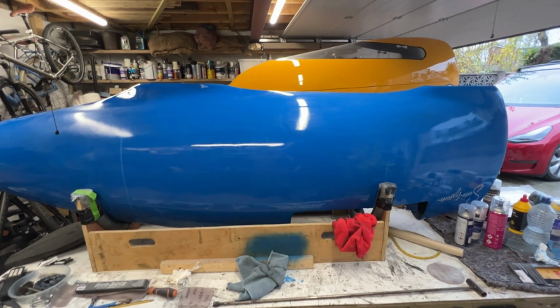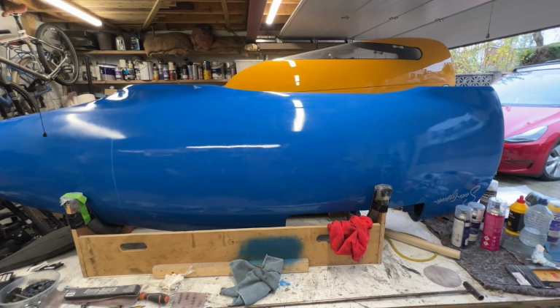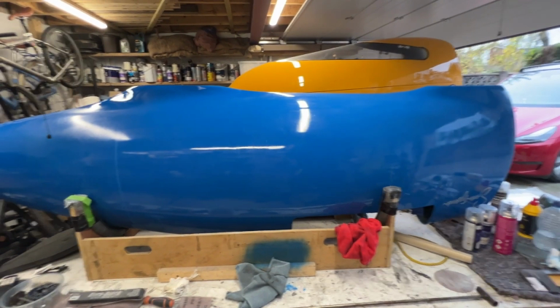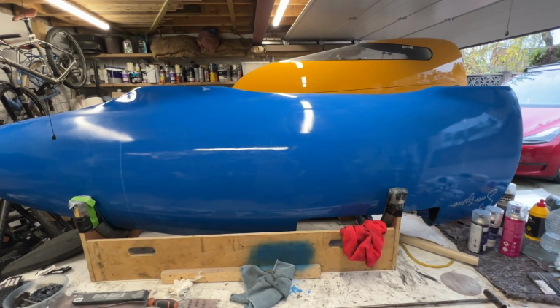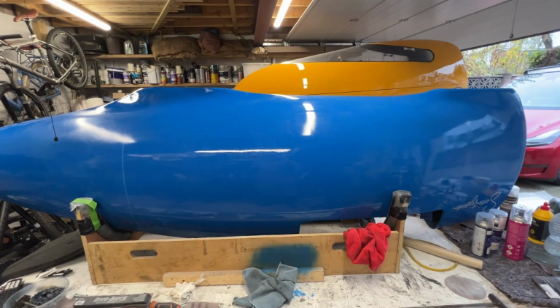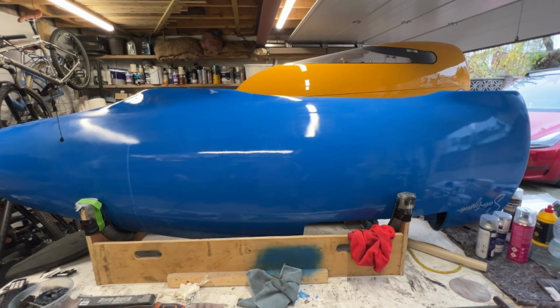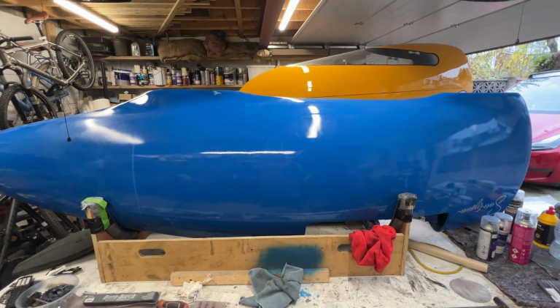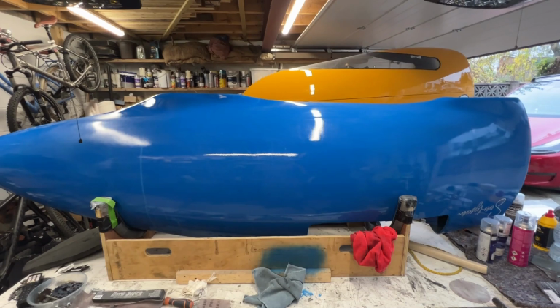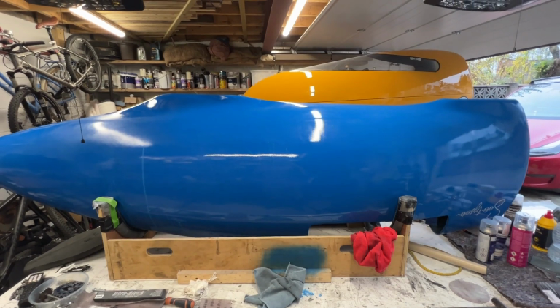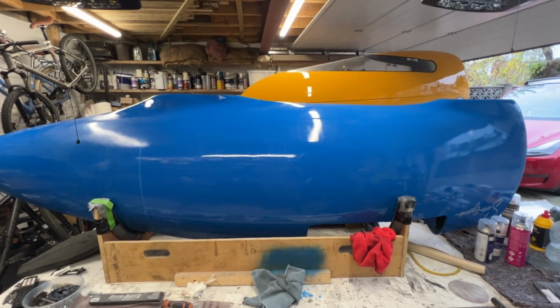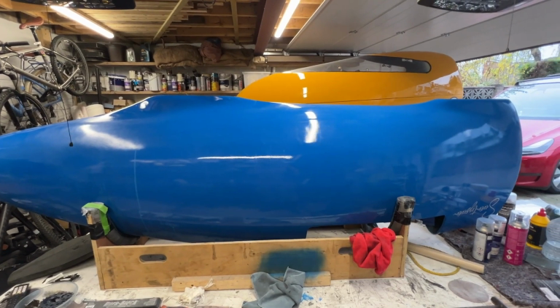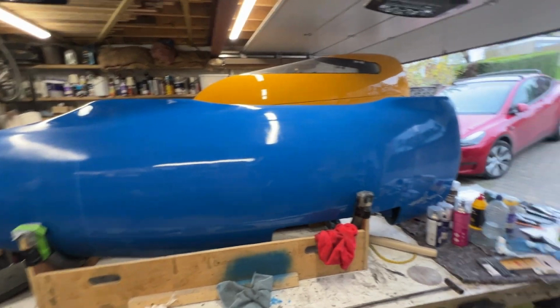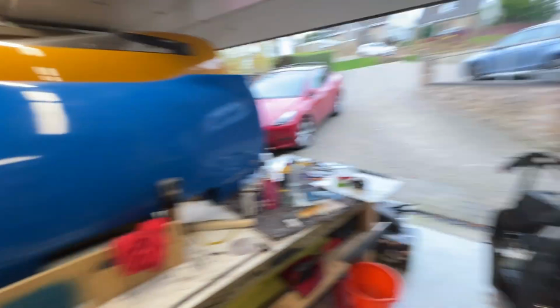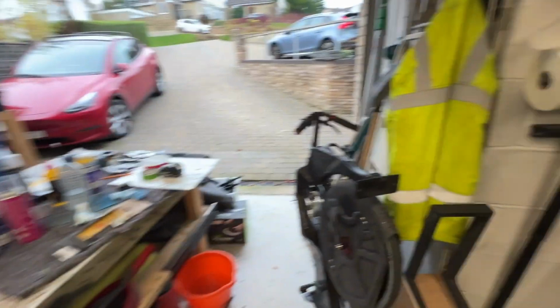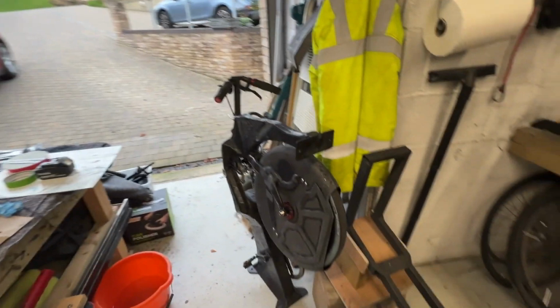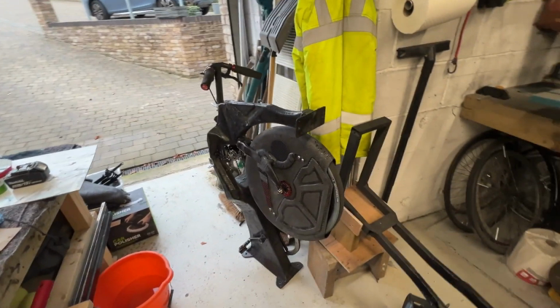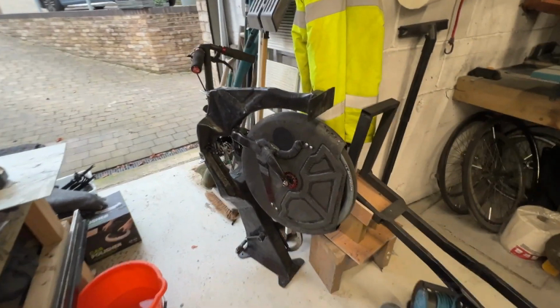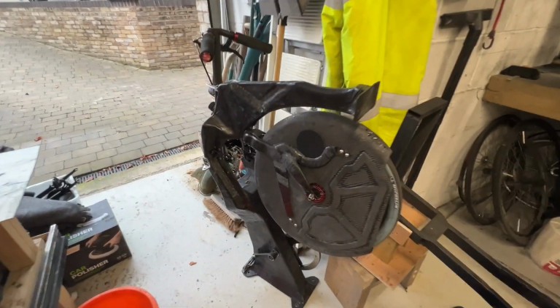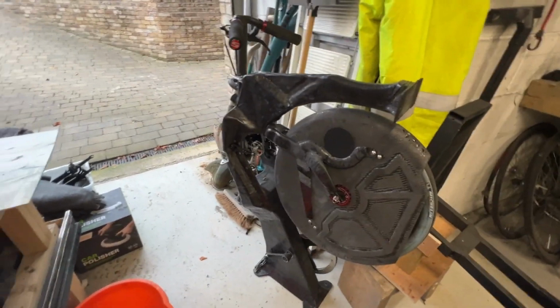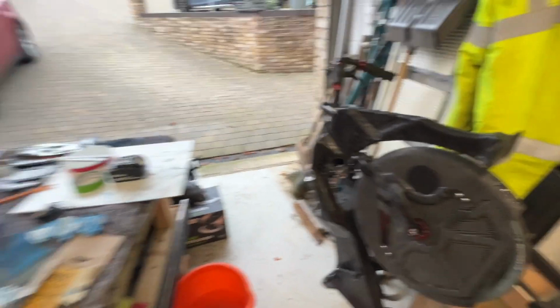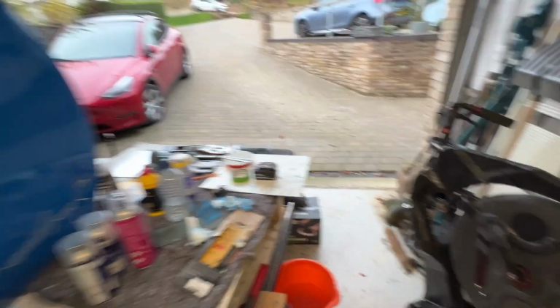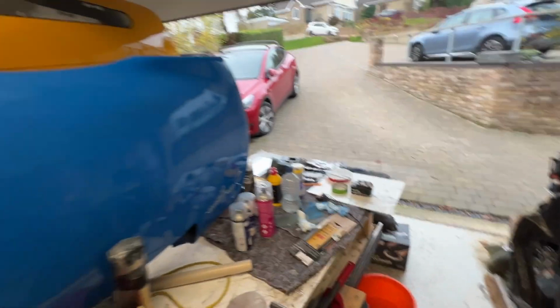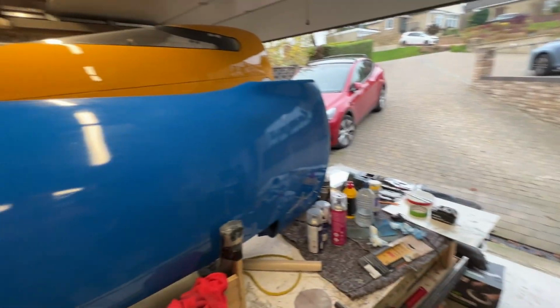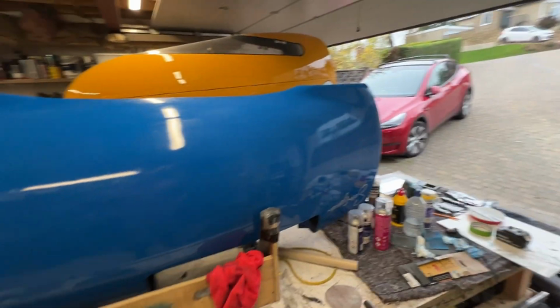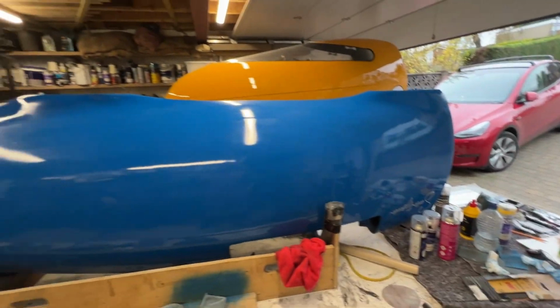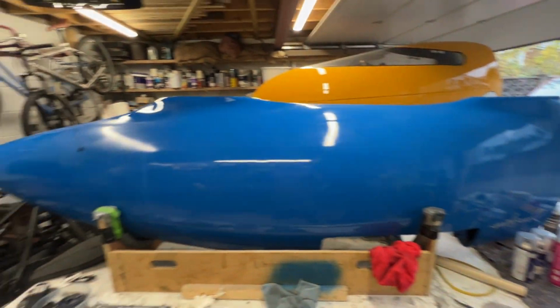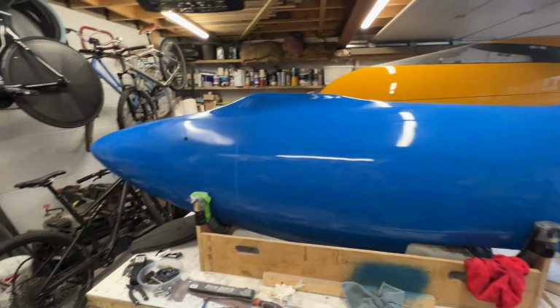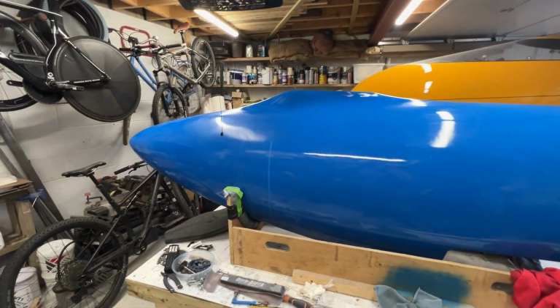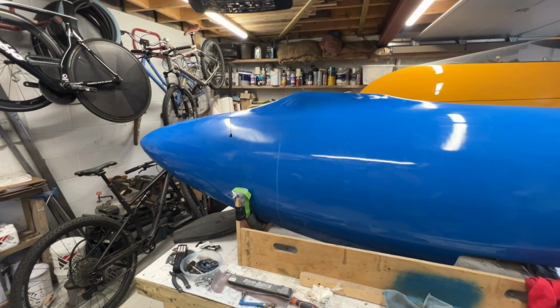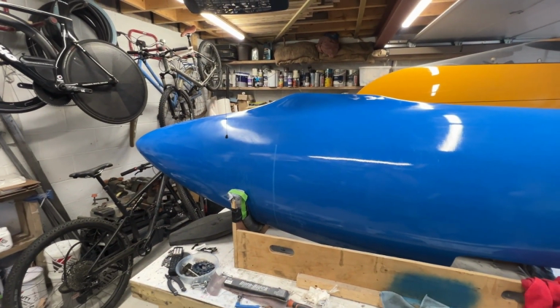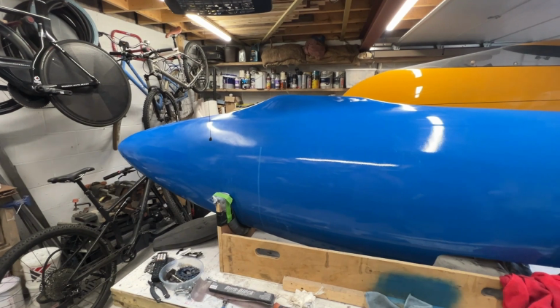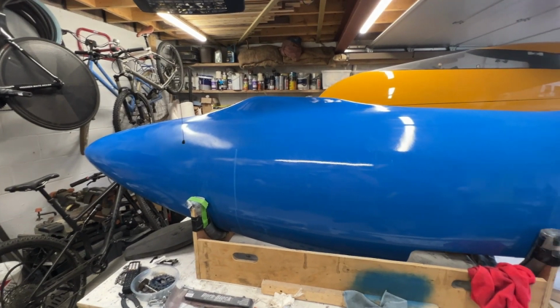I'm well into starting to tweak number 77 now. We've got the drivetrain and front wheel all enclosed. The job at the moment is to try and get the shell a bit smoother, a bit more slippery.